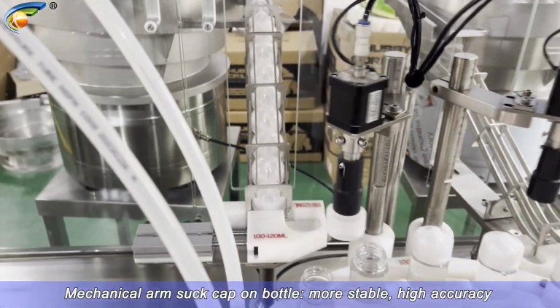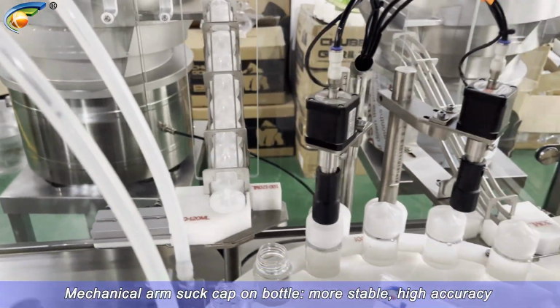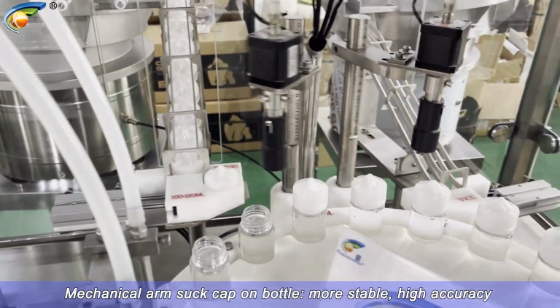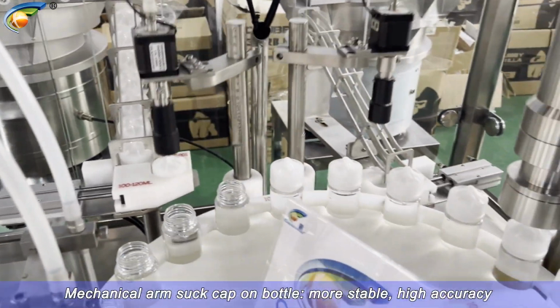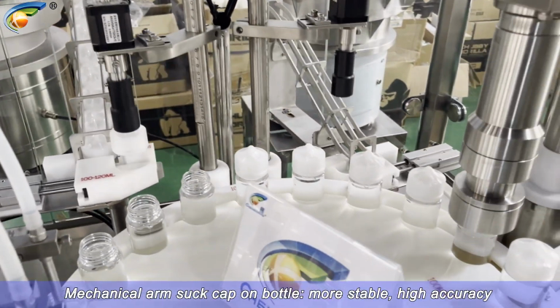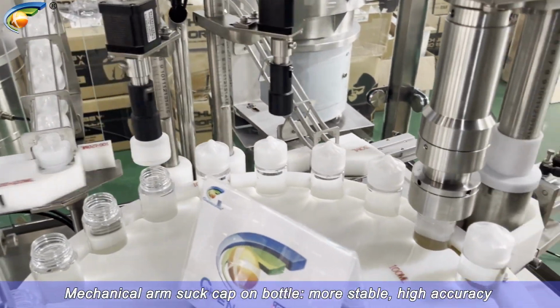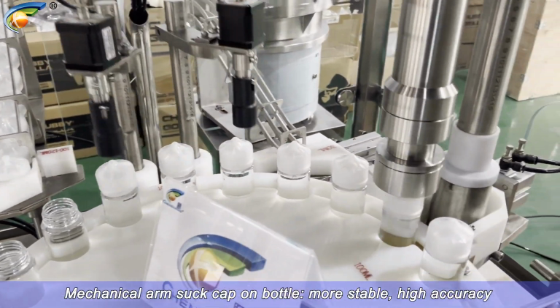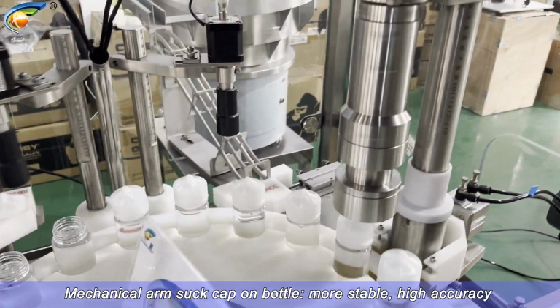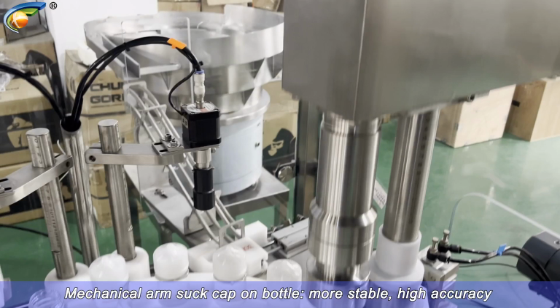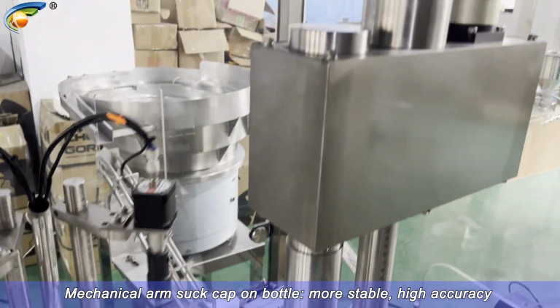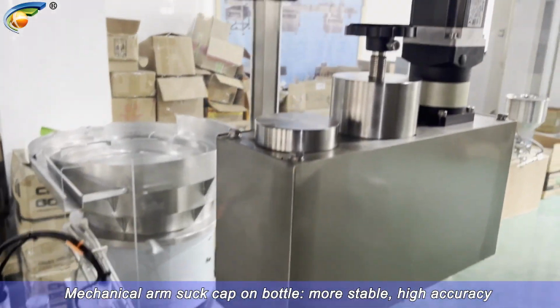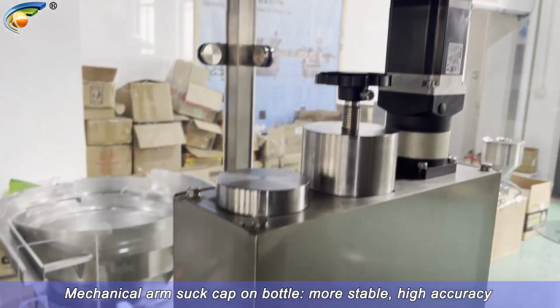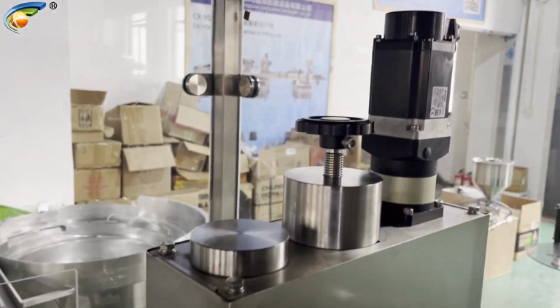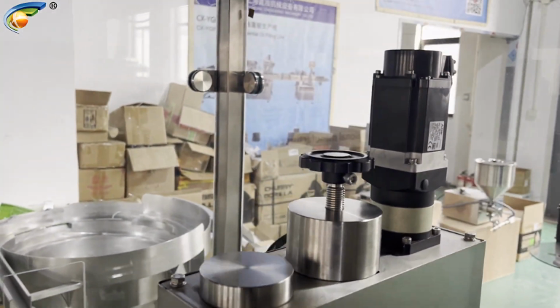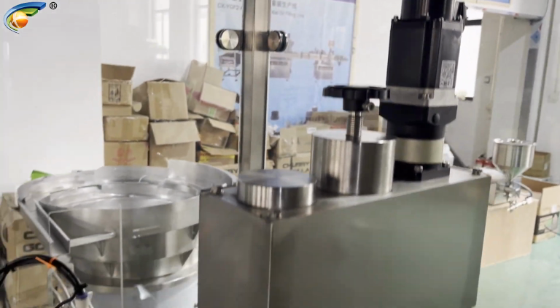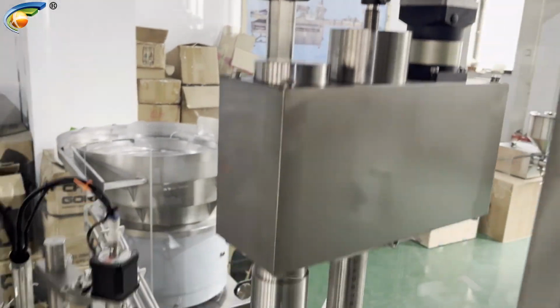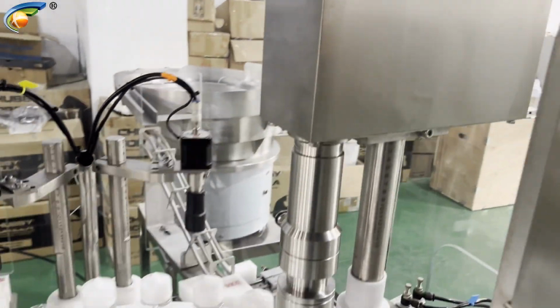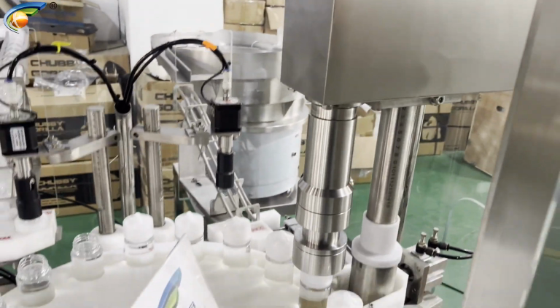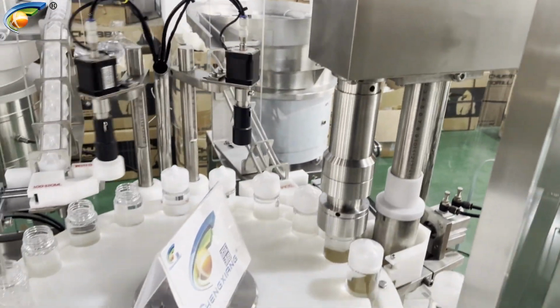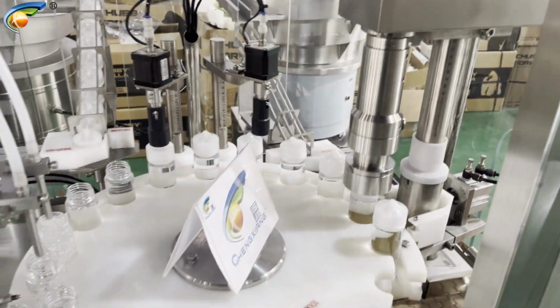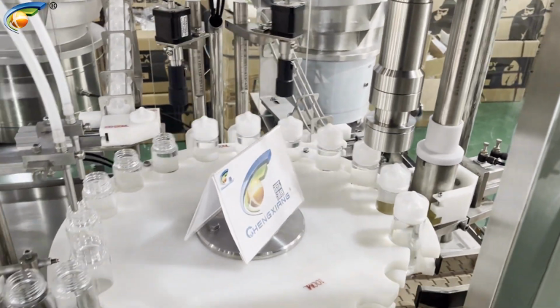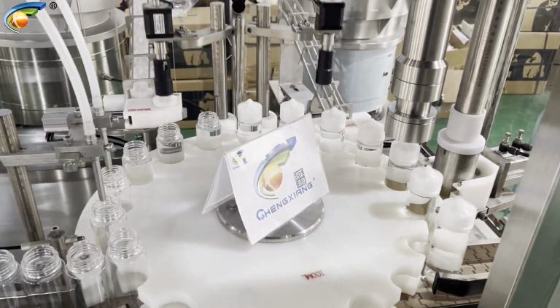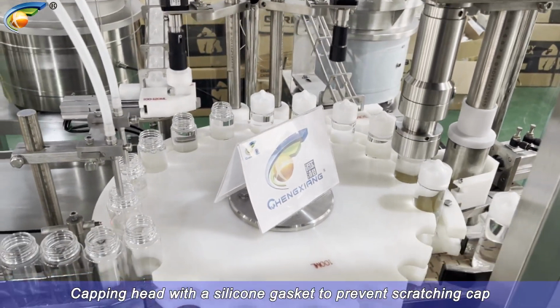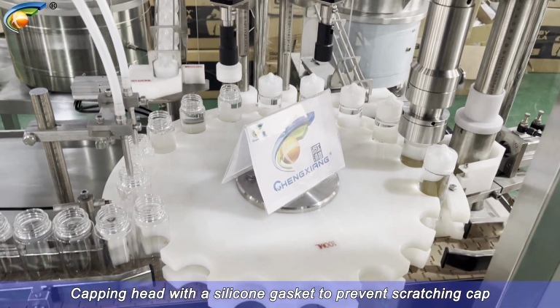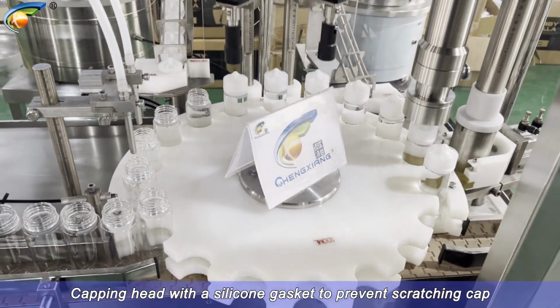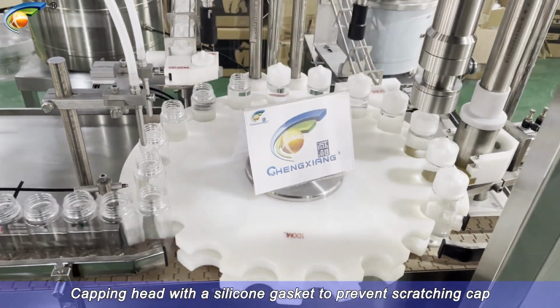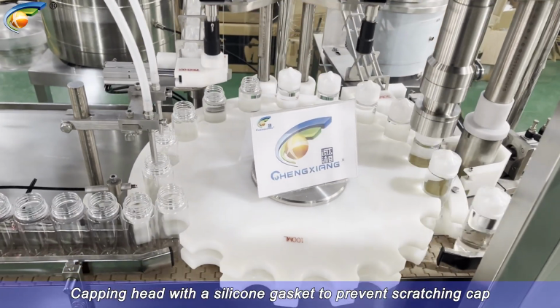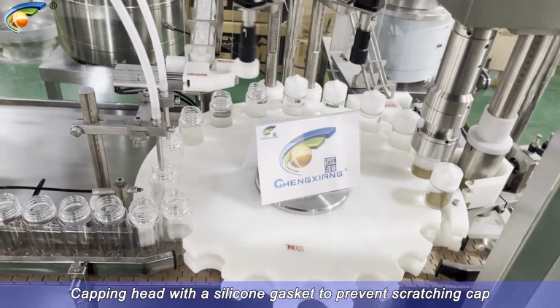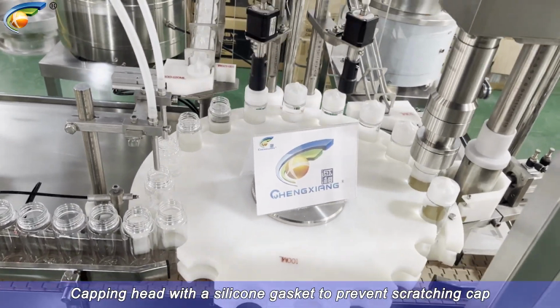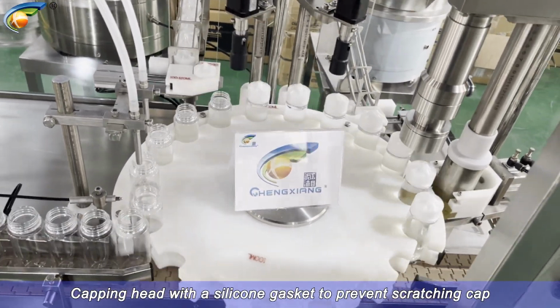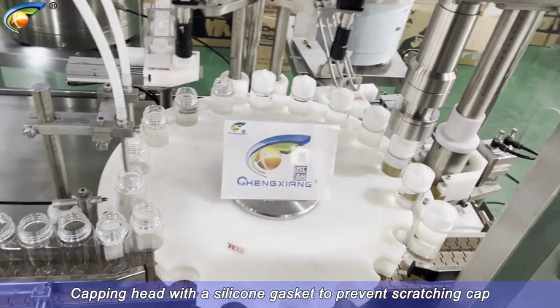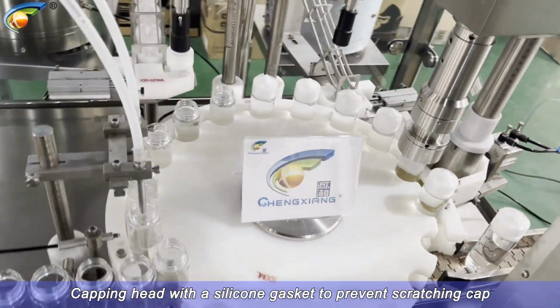Mechanical arm suck cap on bottle, more stable, high accuracy. Tapping head with a silicone gasket to prevent scratching tap.